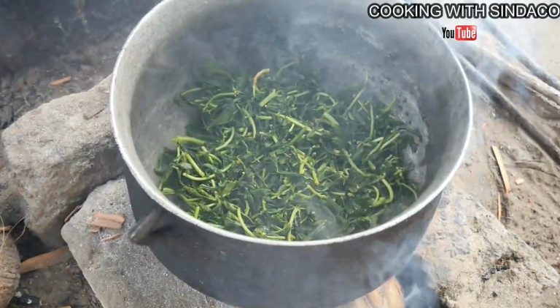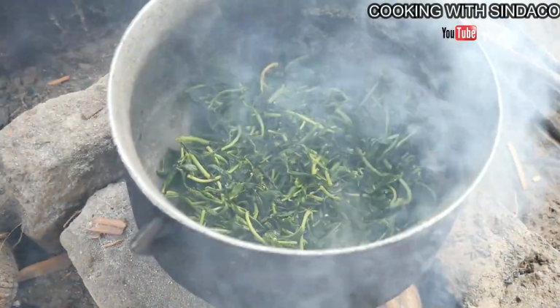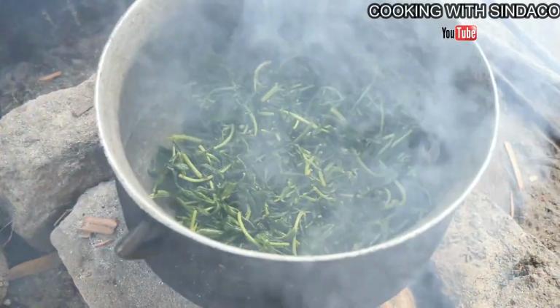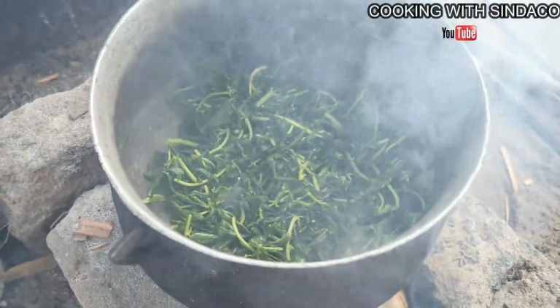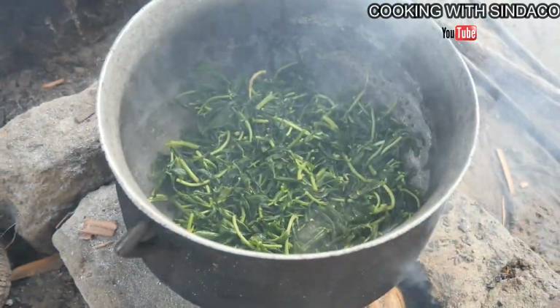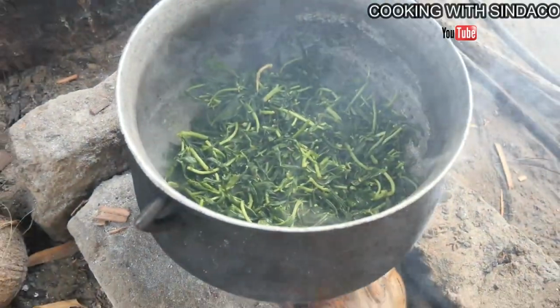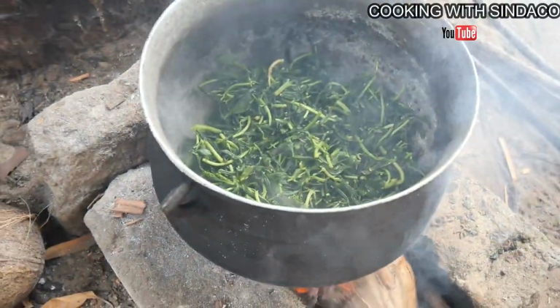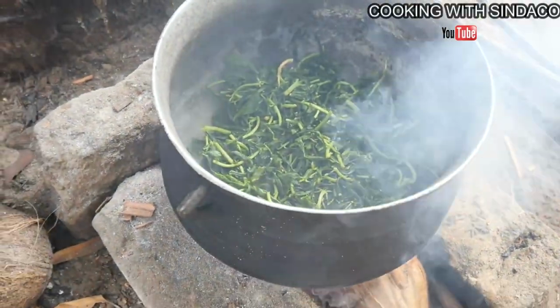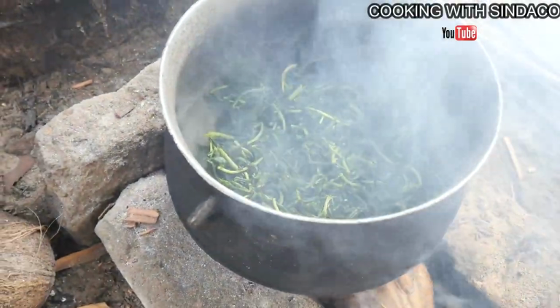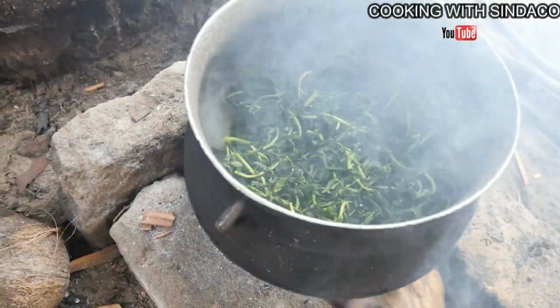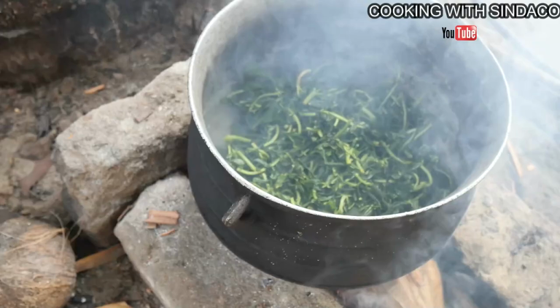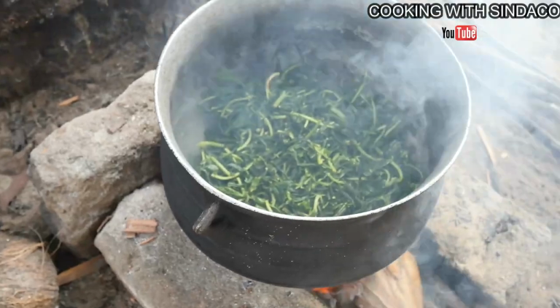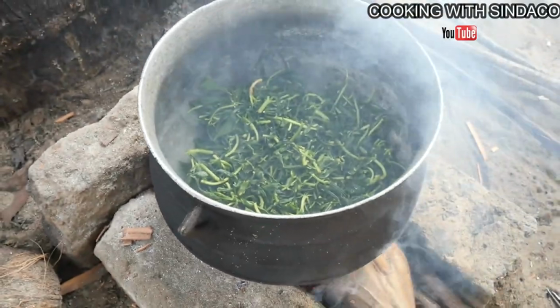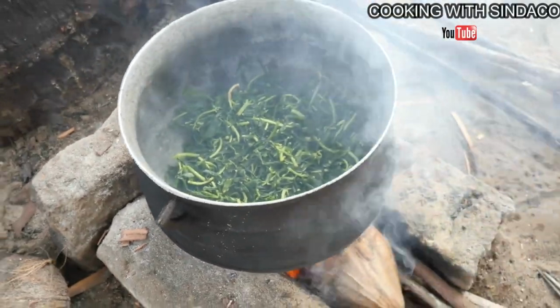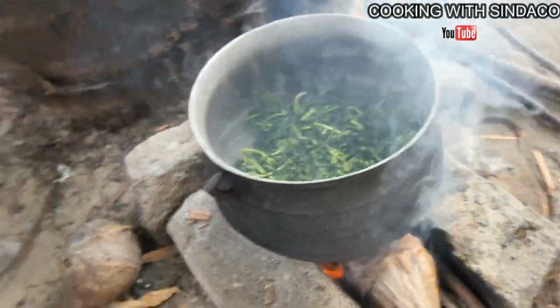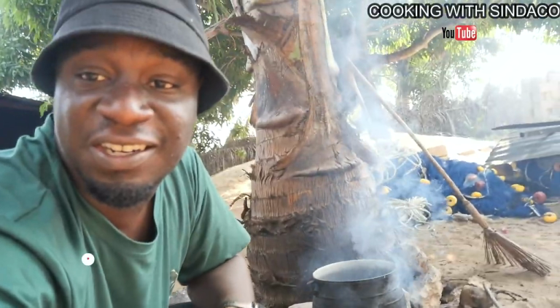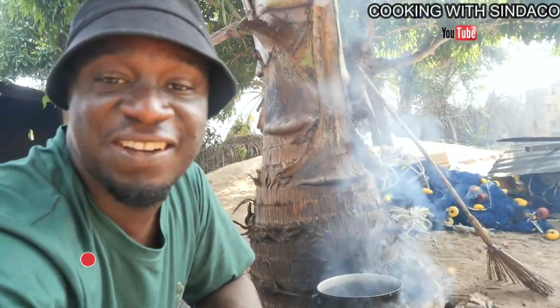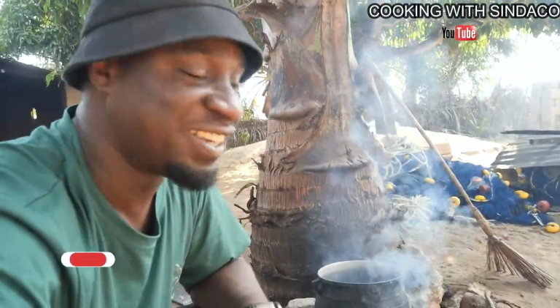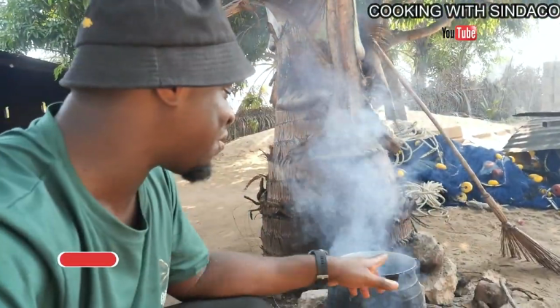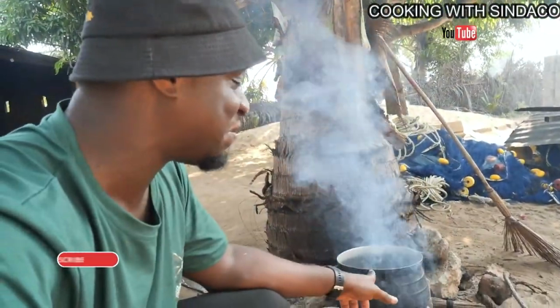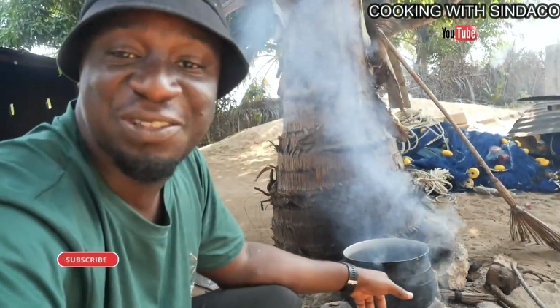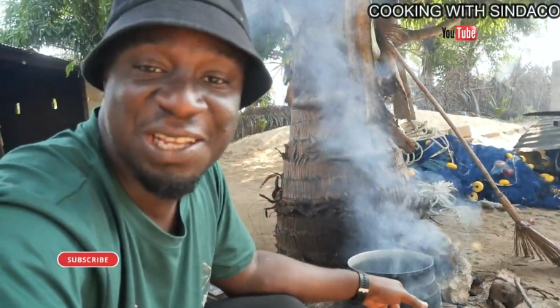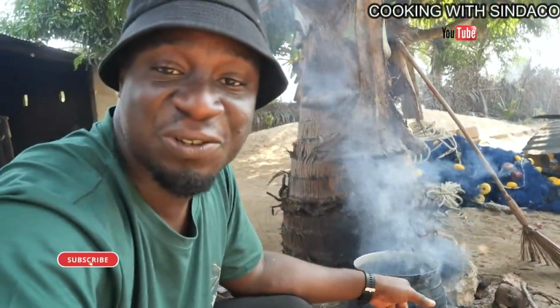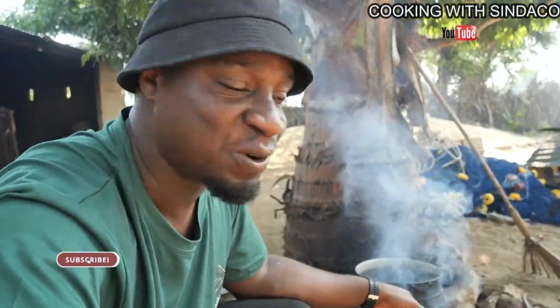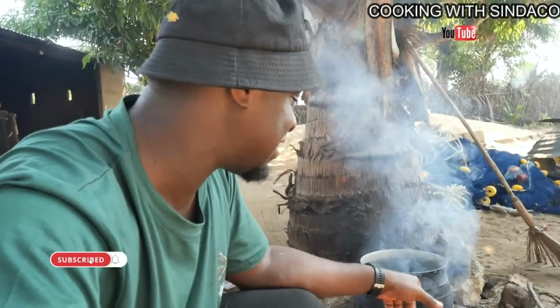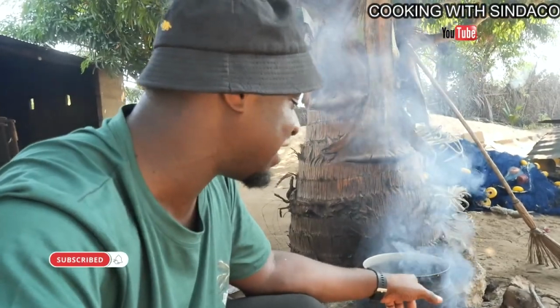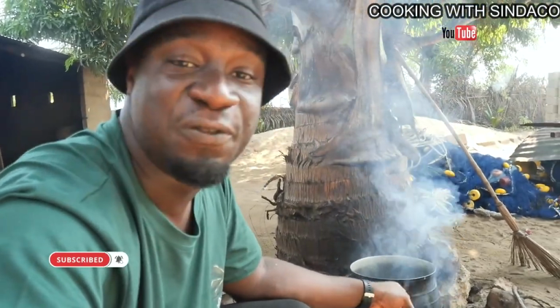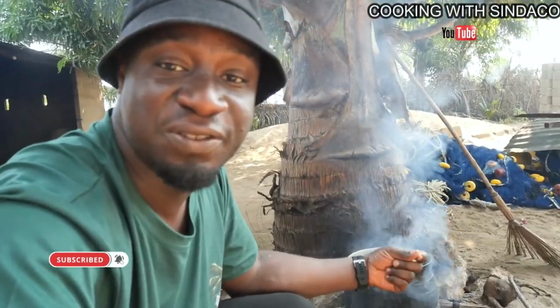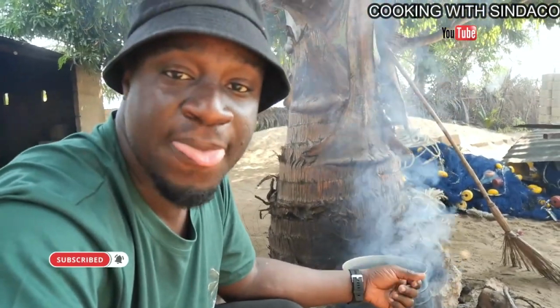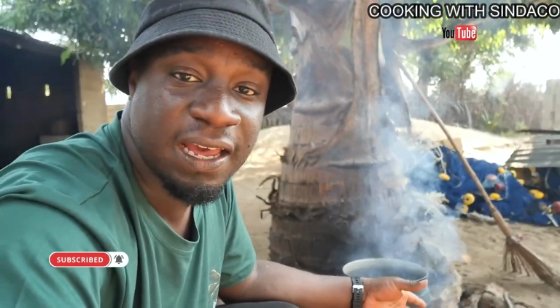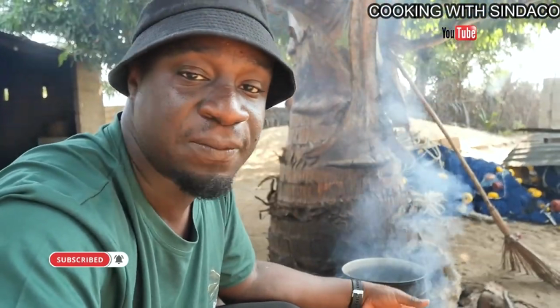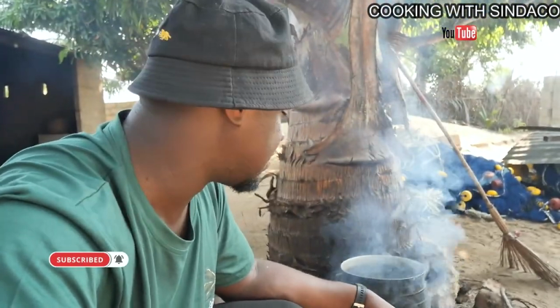So you are not going to add water to the leaves? No — it will produce water by itself. Wow, this is interesting. So no water has been added to the leaves or to the pot. The leaf will produce water by itself.